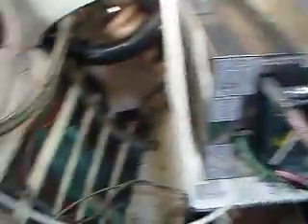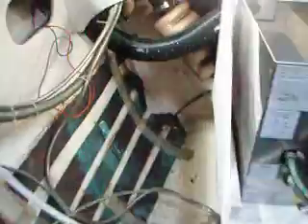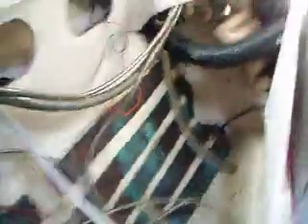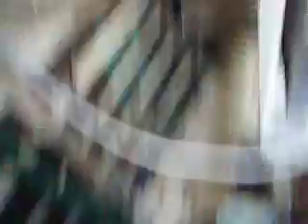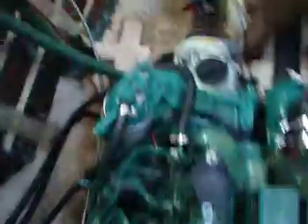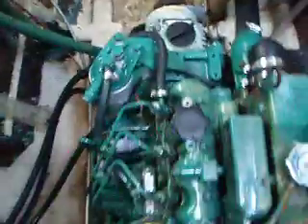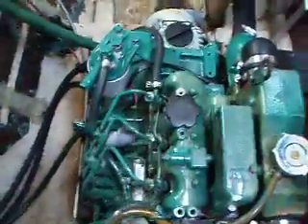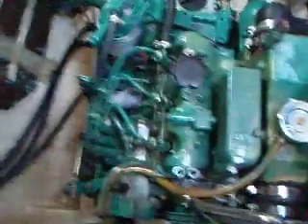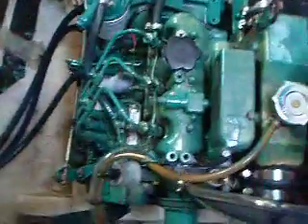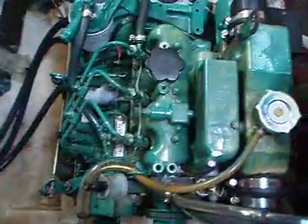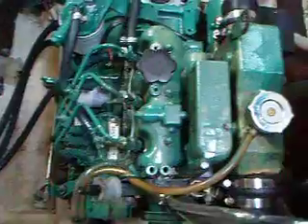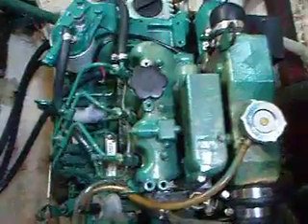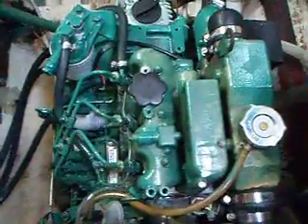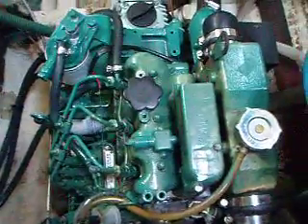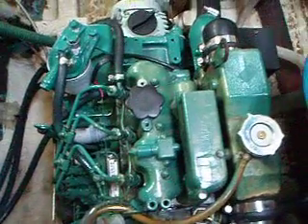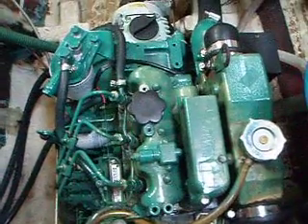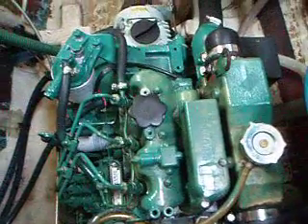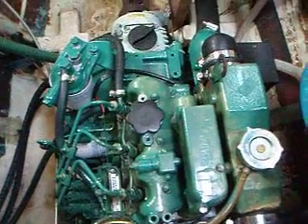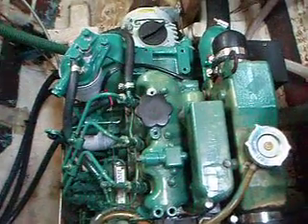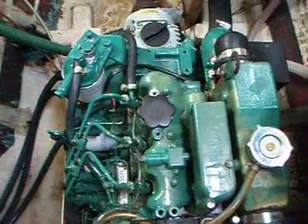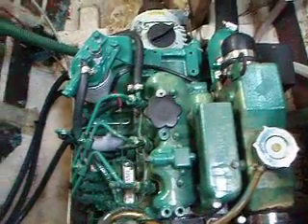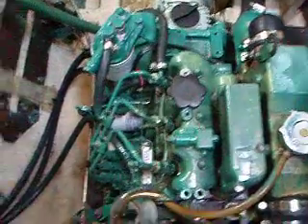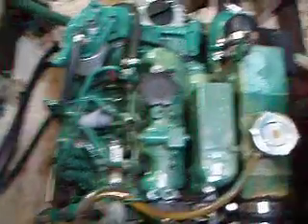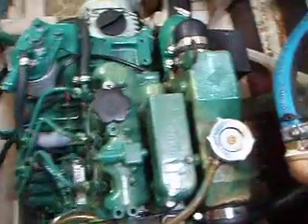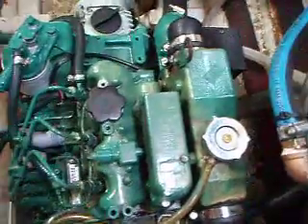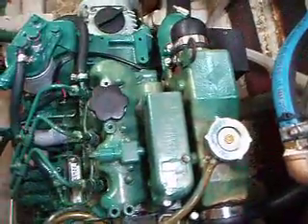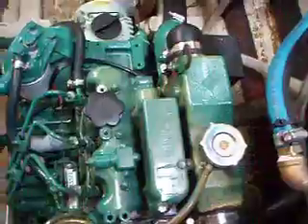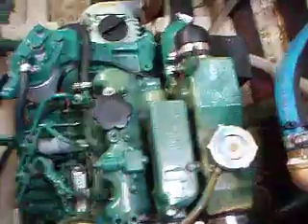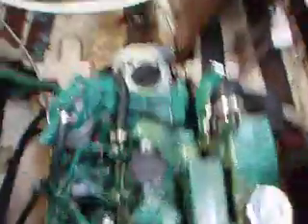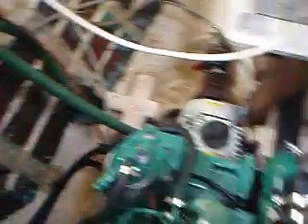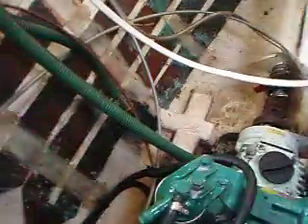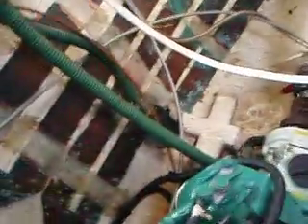So this engine here hydro-locked with seawater, and my take on that is probably this.